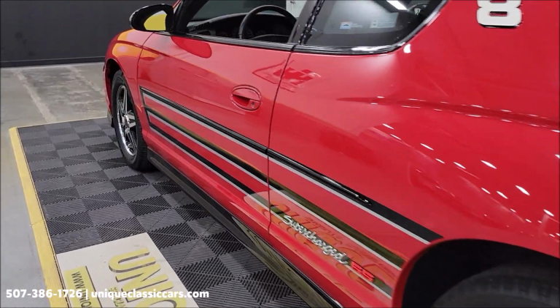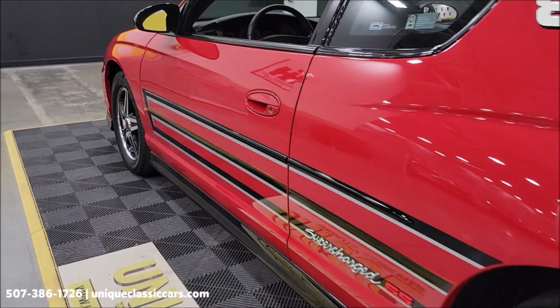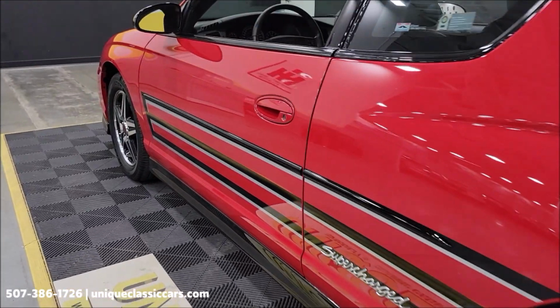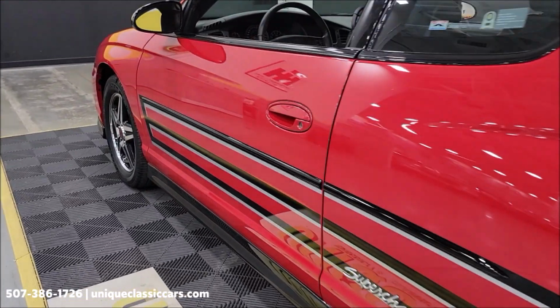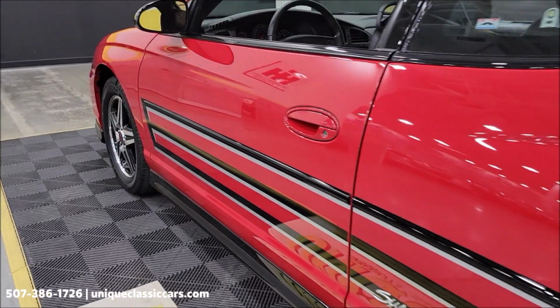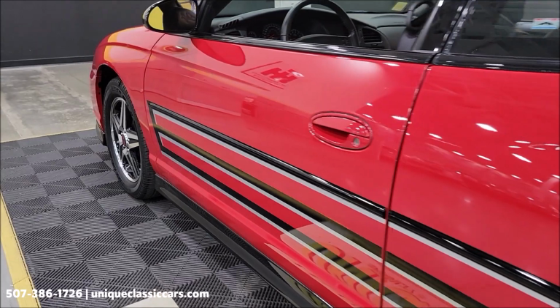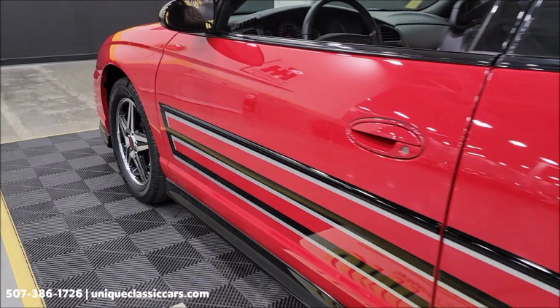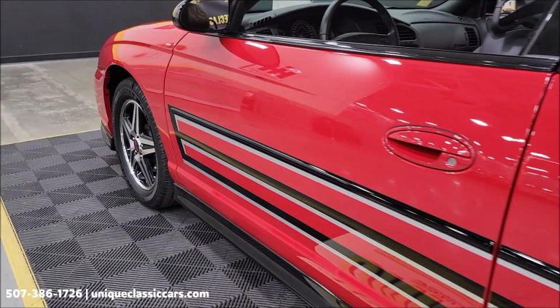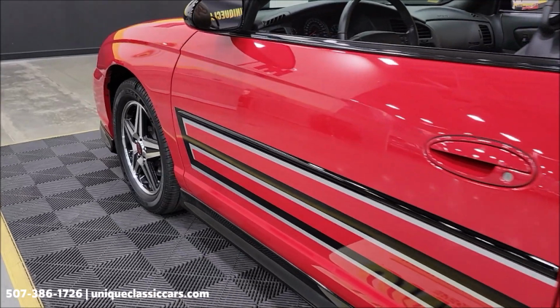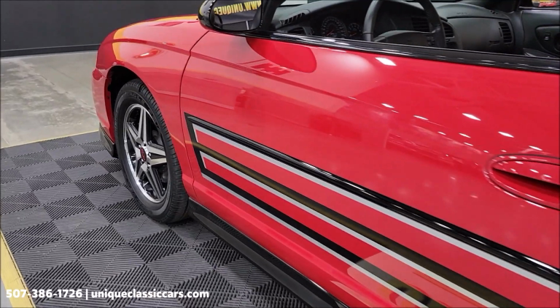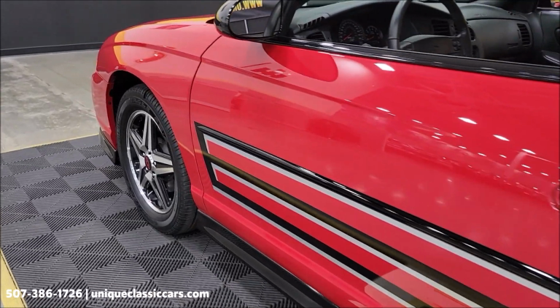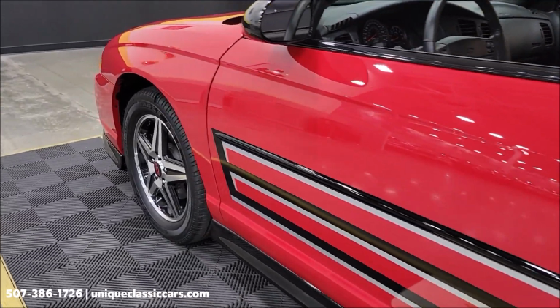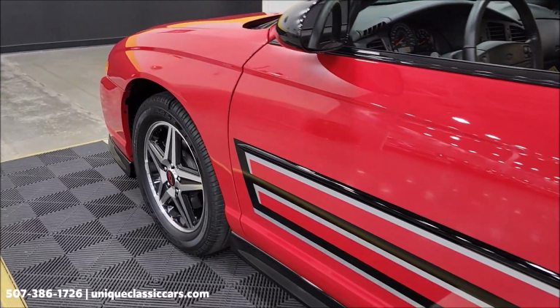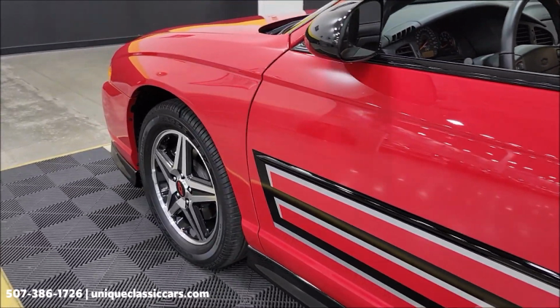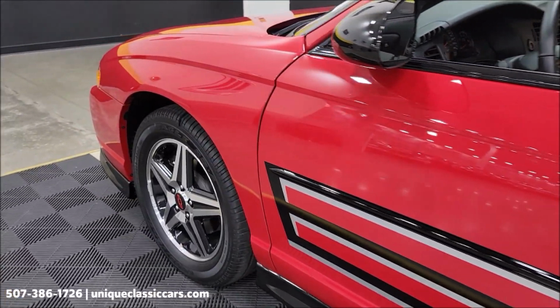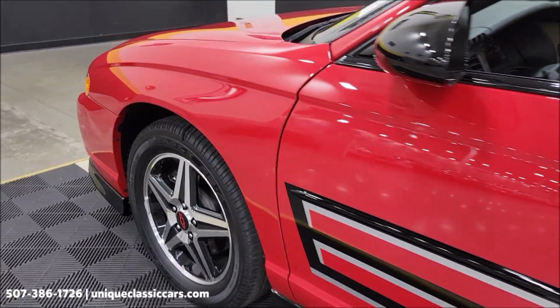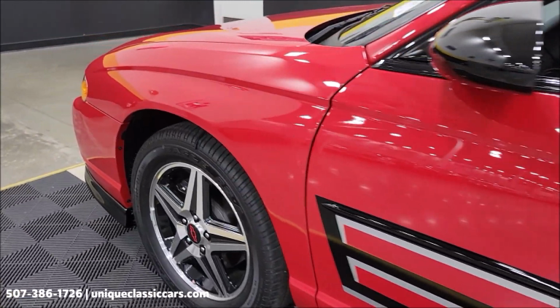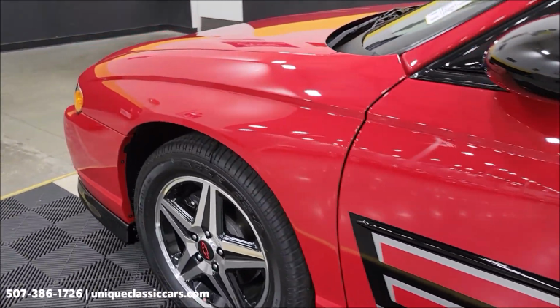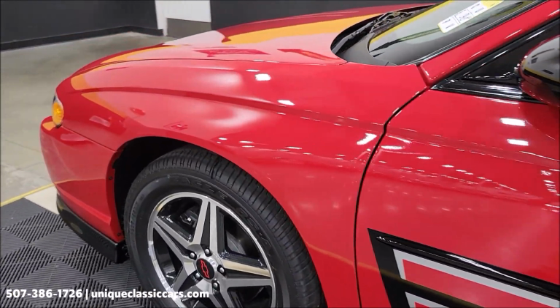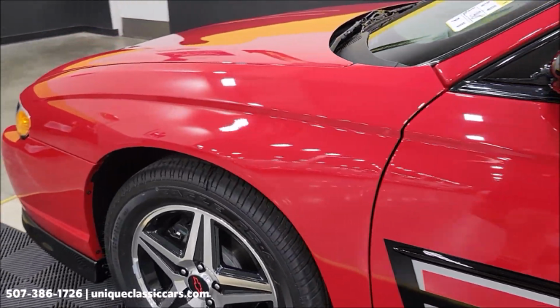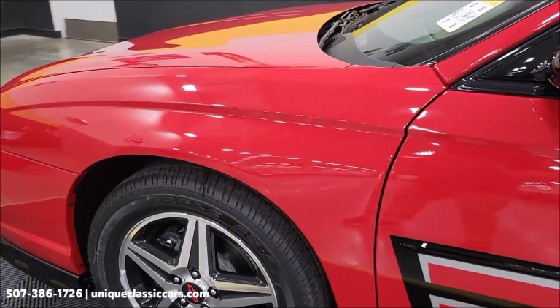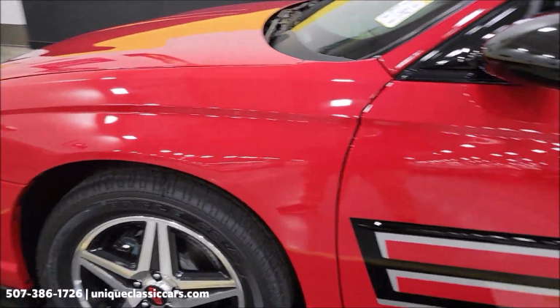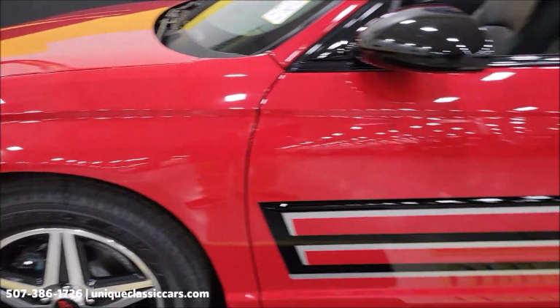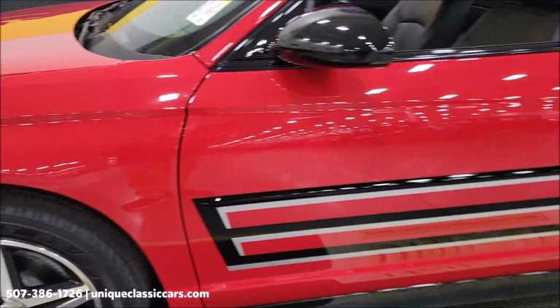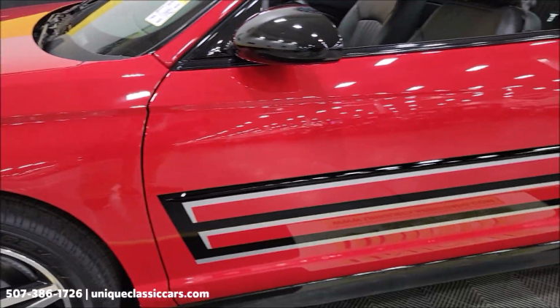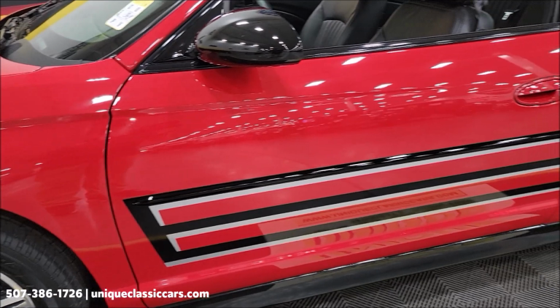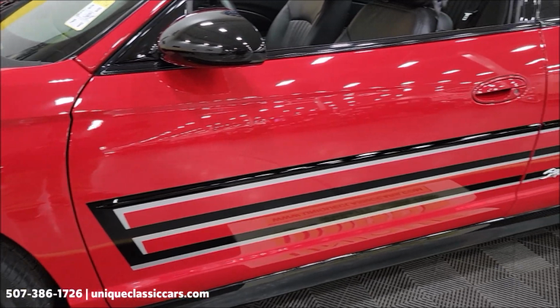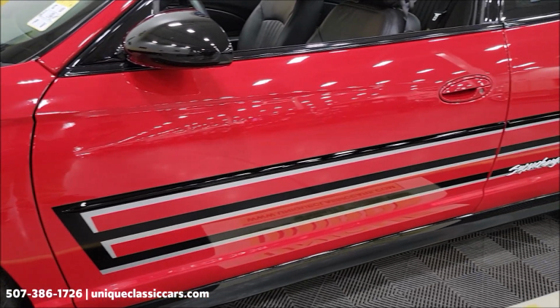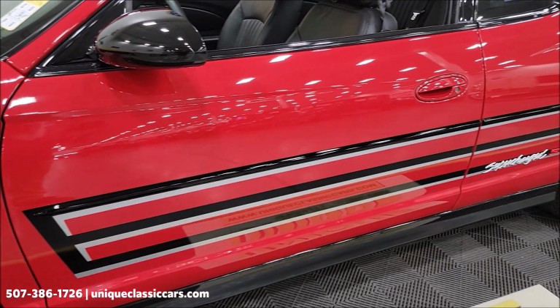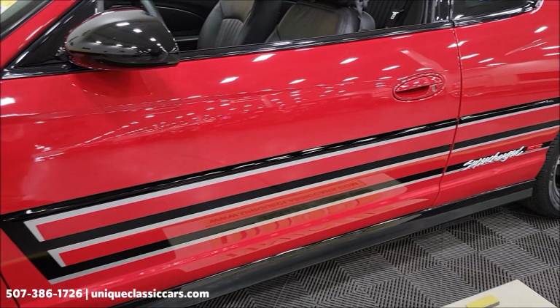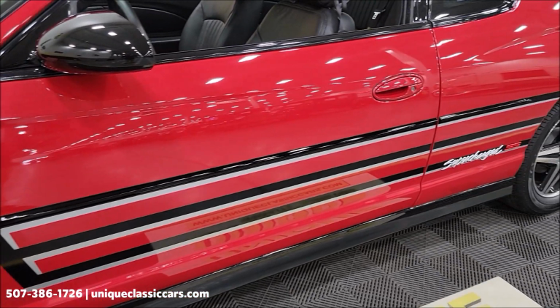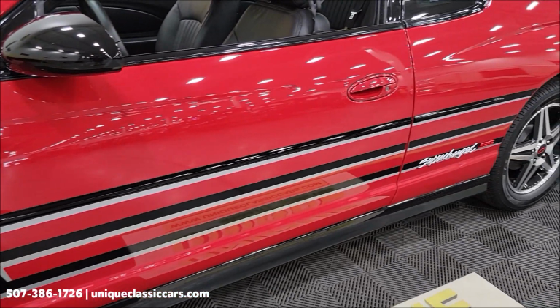Take a look down the driver's side. Again, you can see that red paint literally looks like it's wet. No nicks, dings, or scratches.